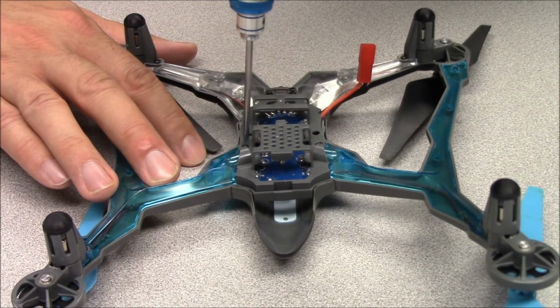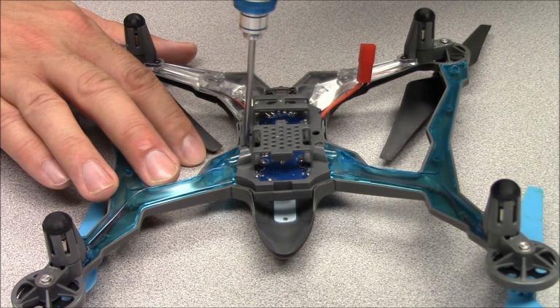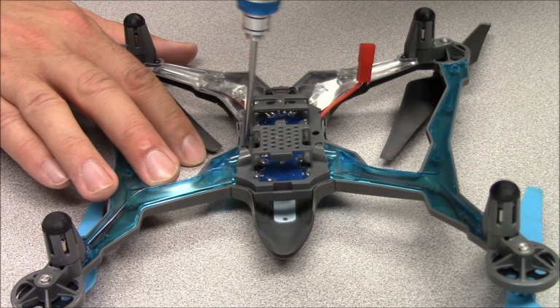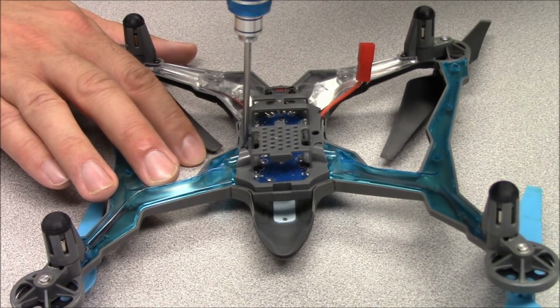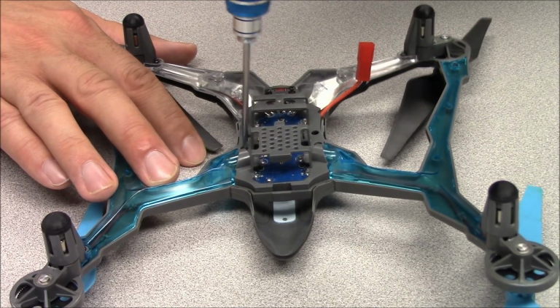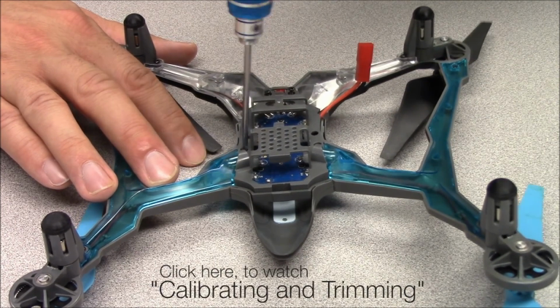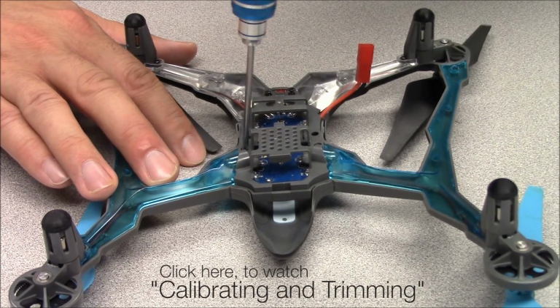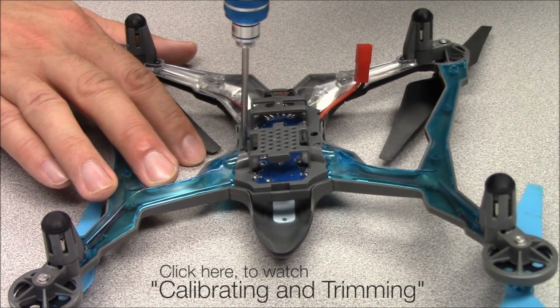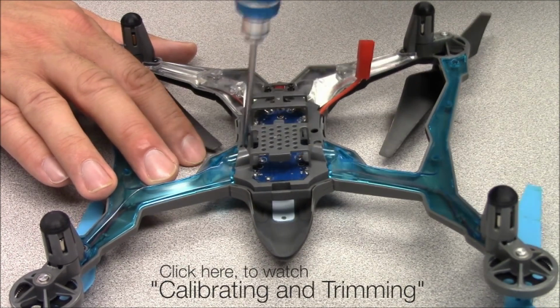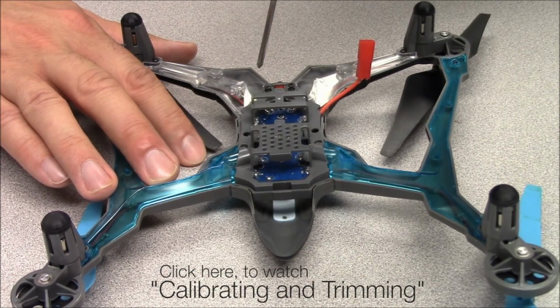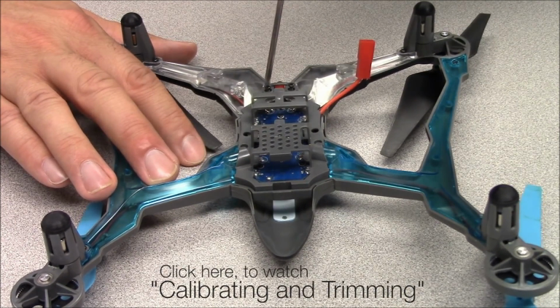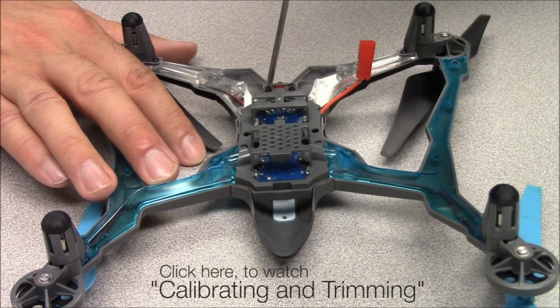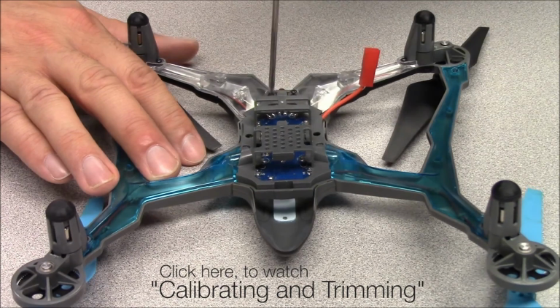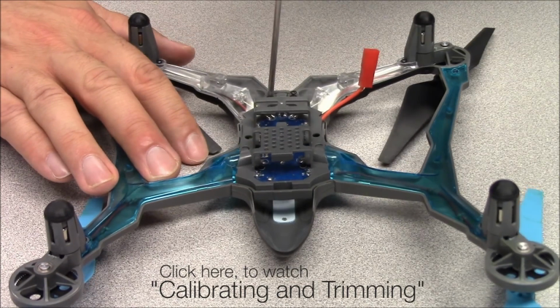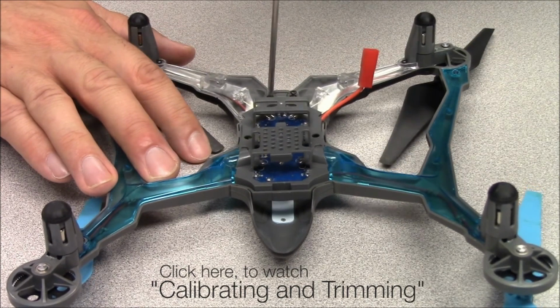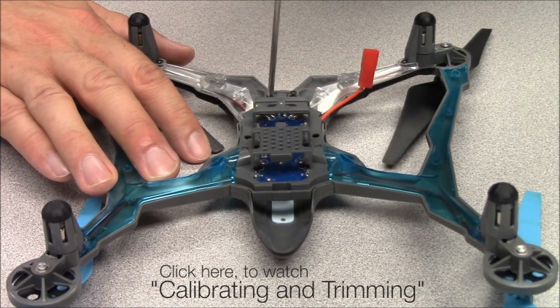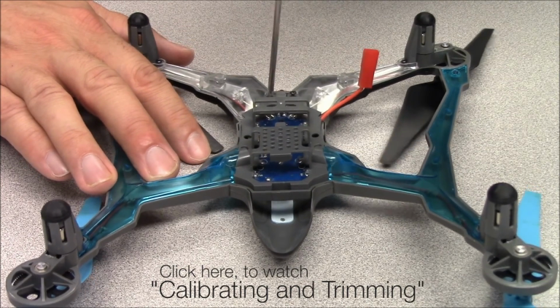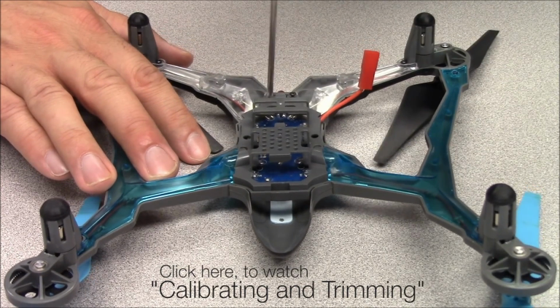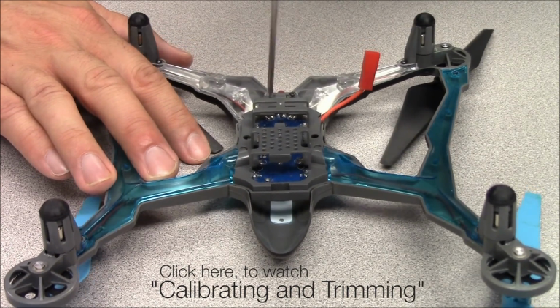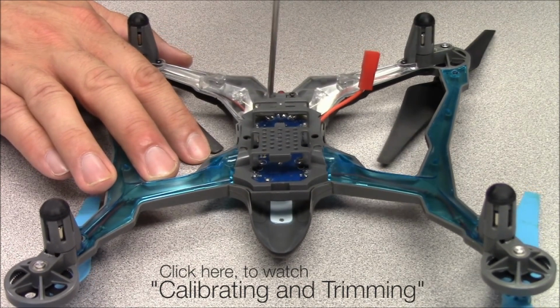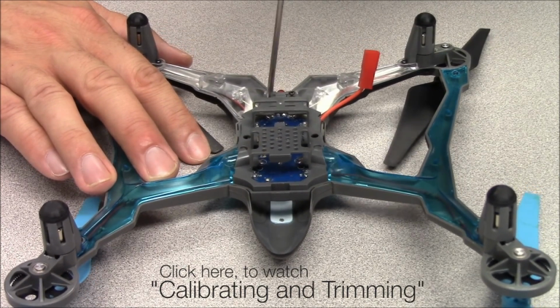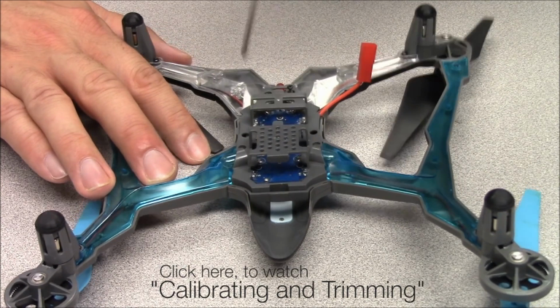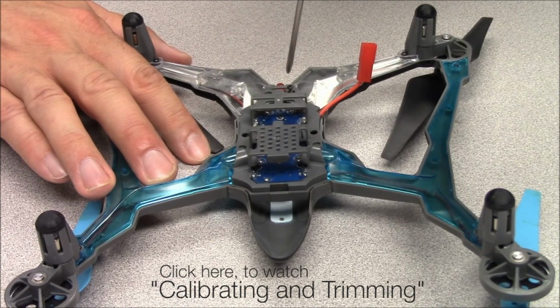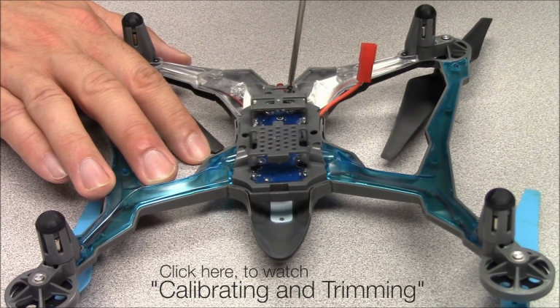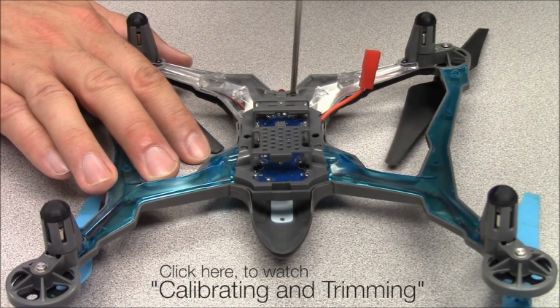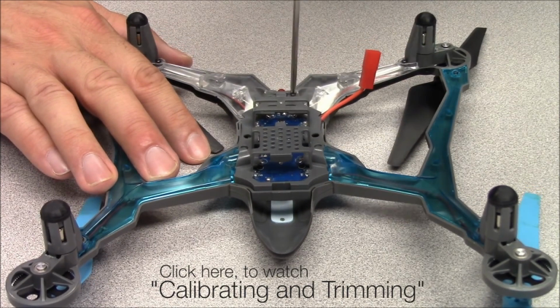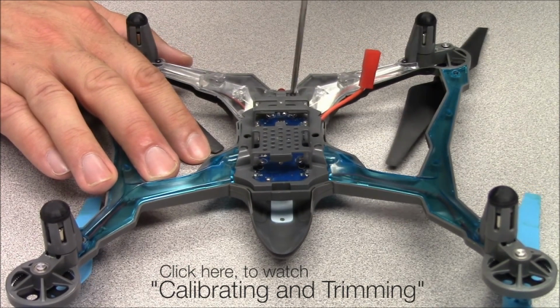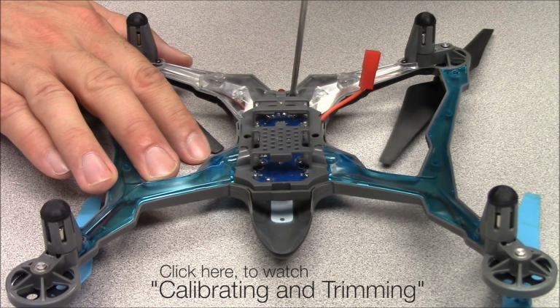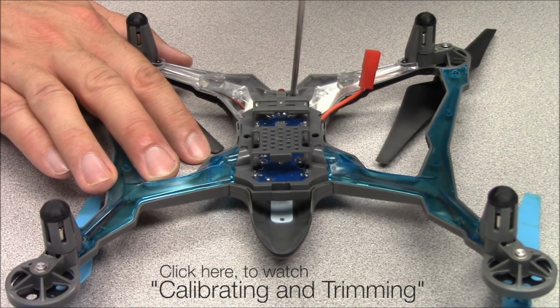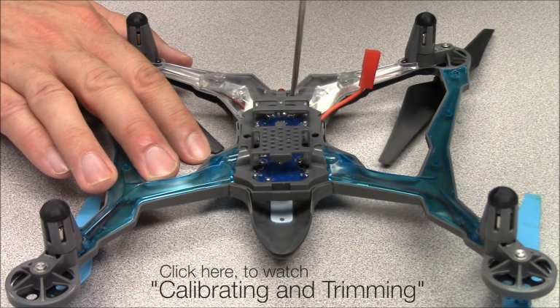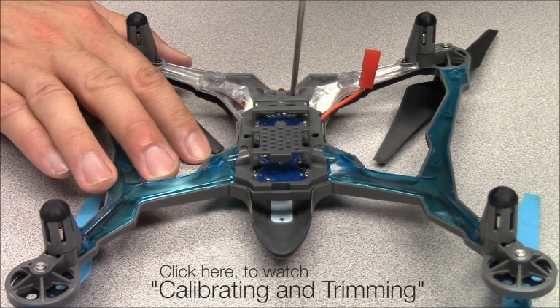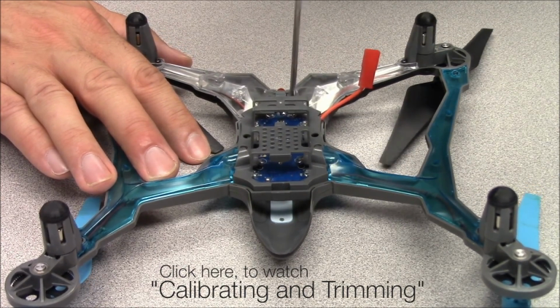Before flying the Vista again, you should recalibrate the sensors. The procedure to do this is in your manual and can also be found in a separate tutorial video. We'll see you in the next video.